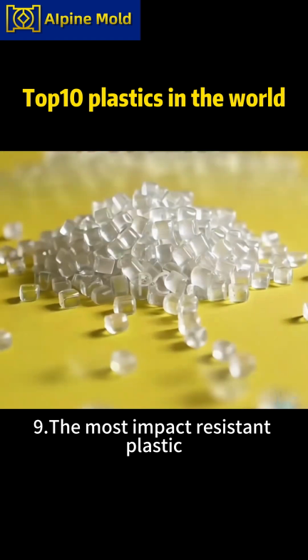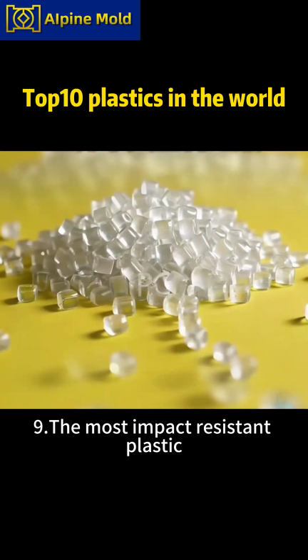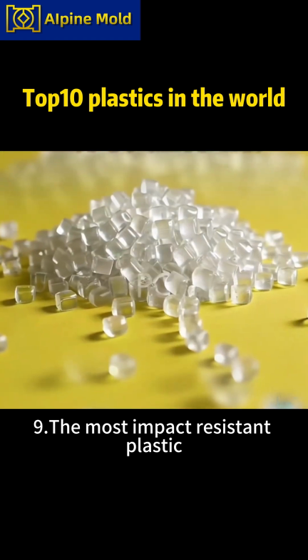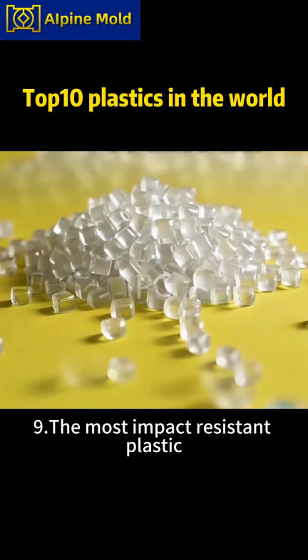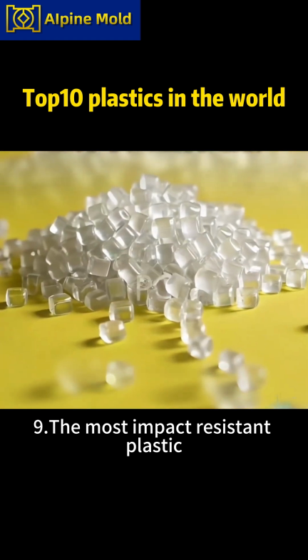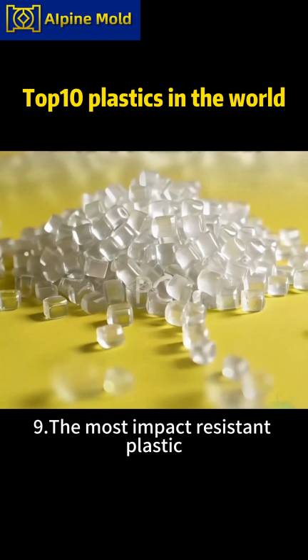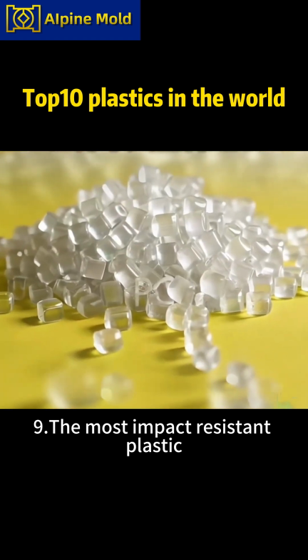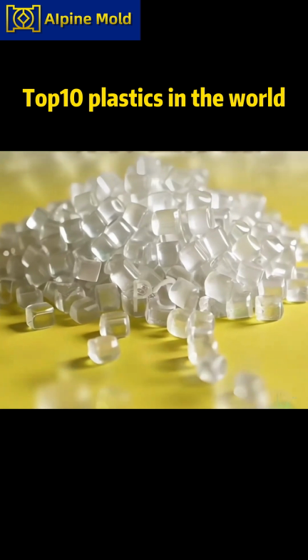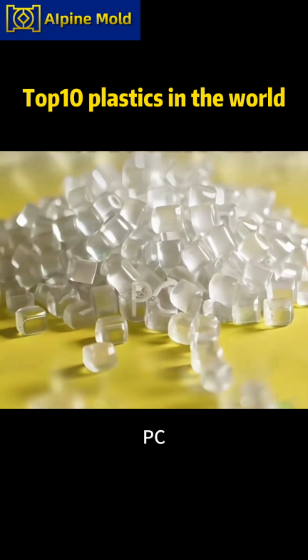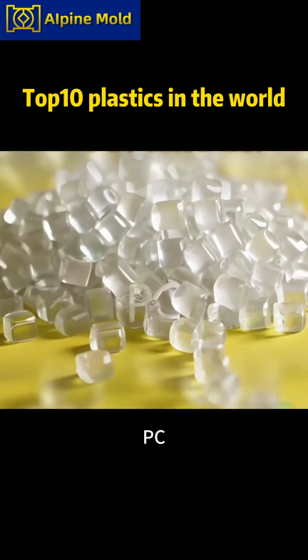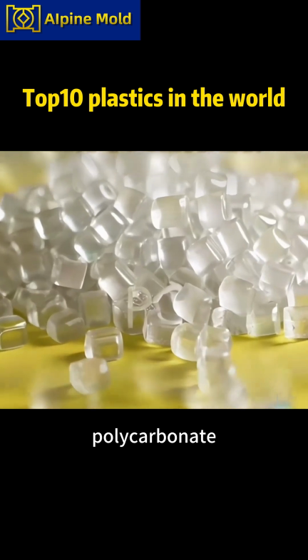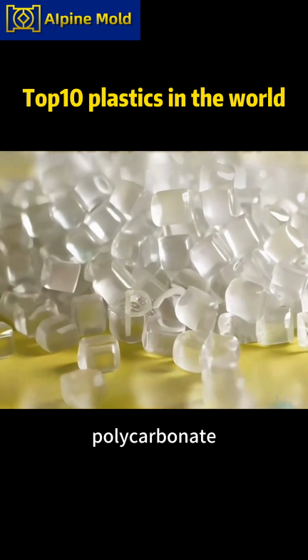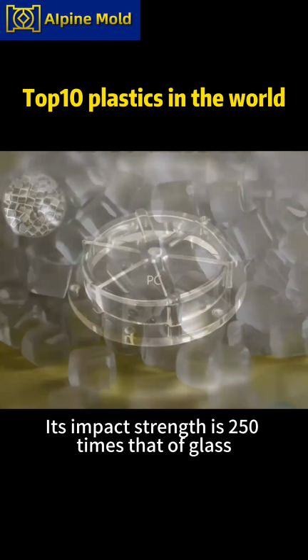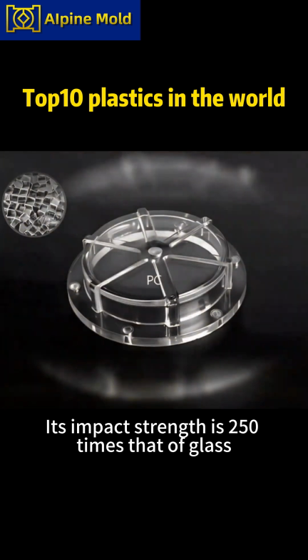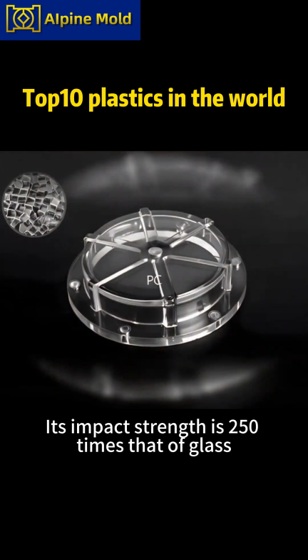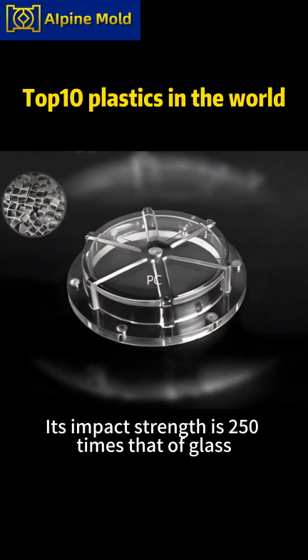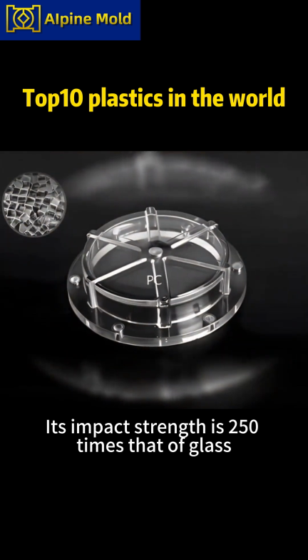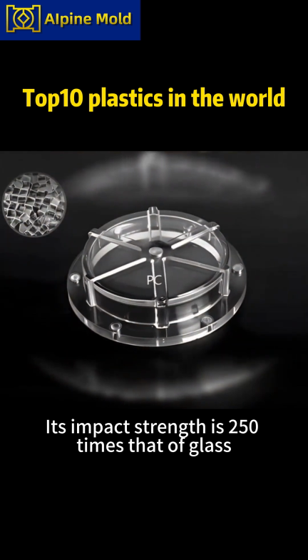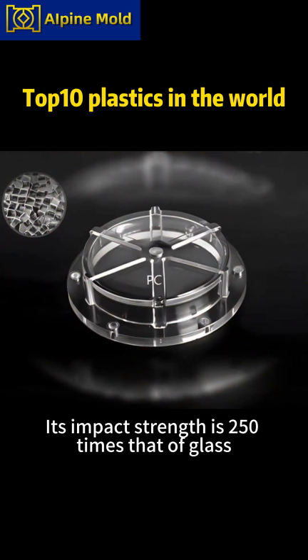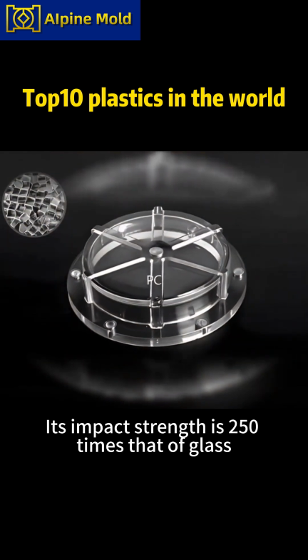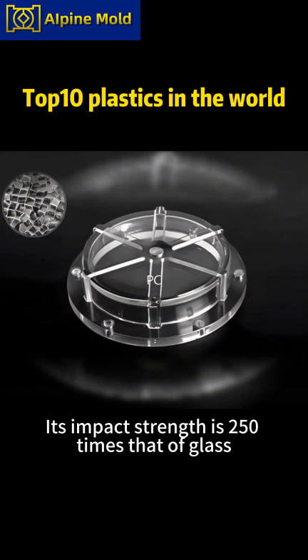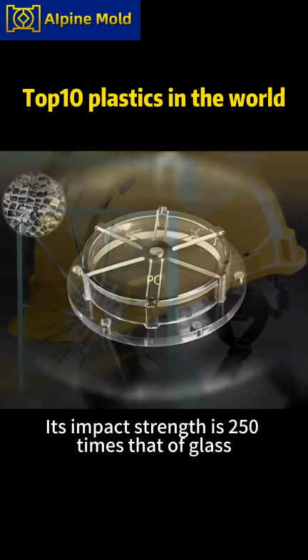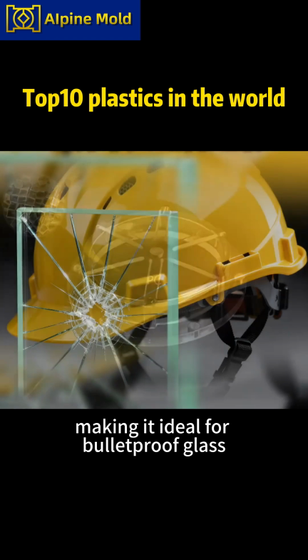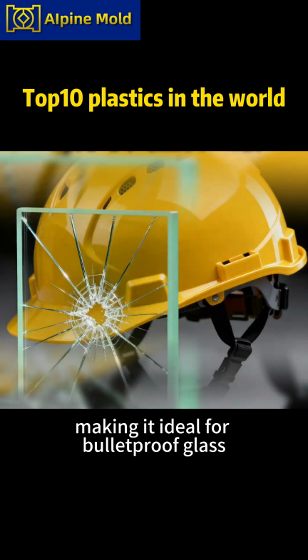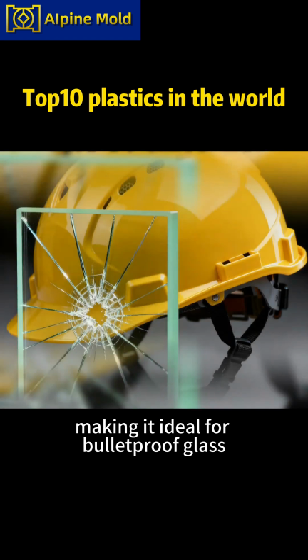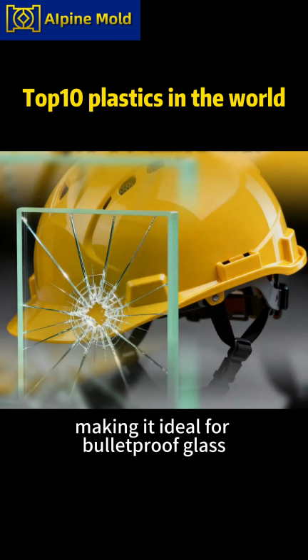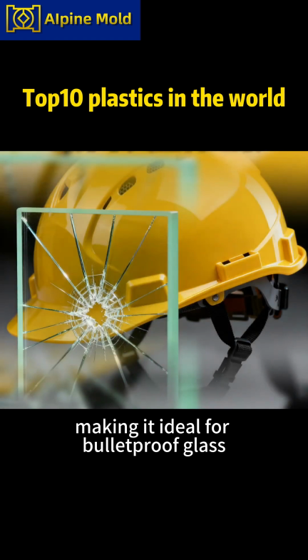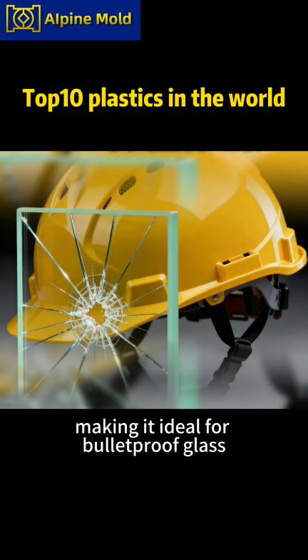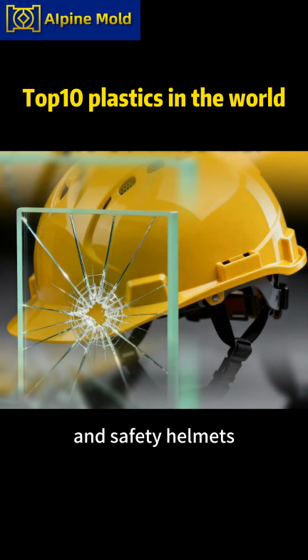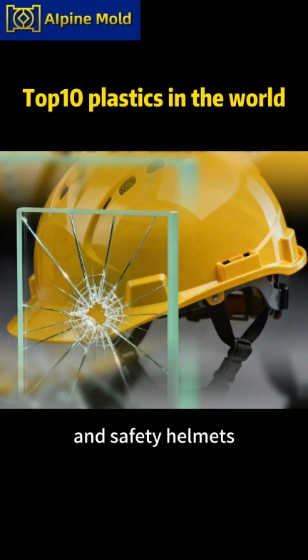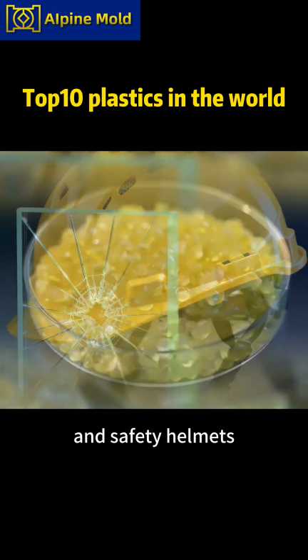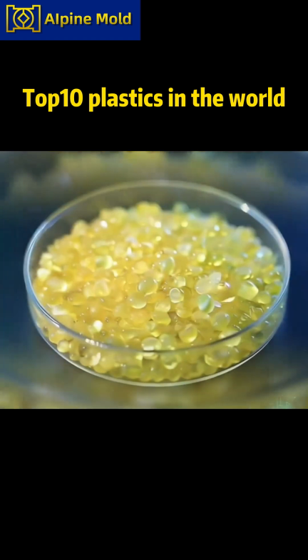Nine, the most impact resistant plastic: PC, polycarbonate. Its impact strength is 250 times that of glass, making it ideal for bulletproof glass and safety helmets.